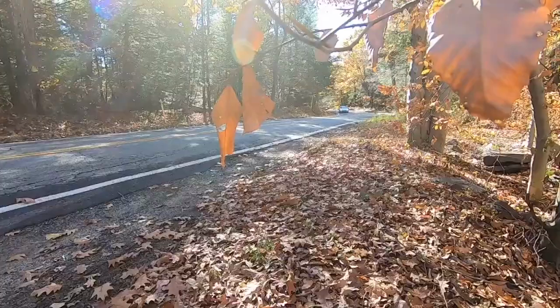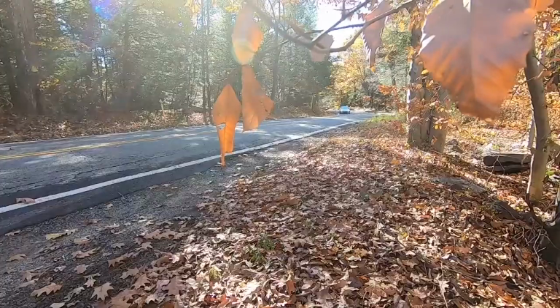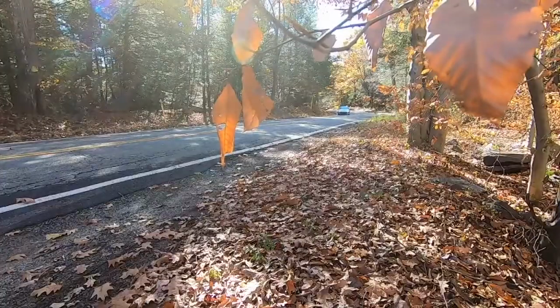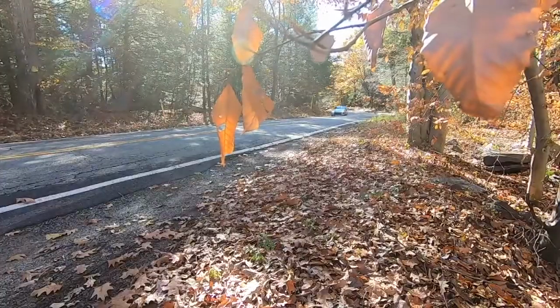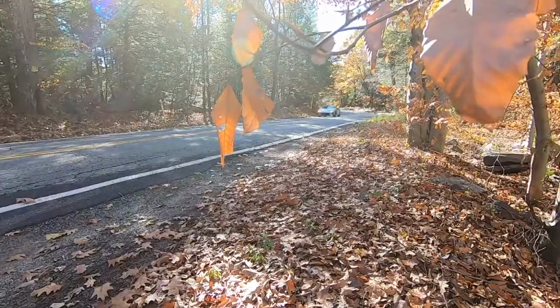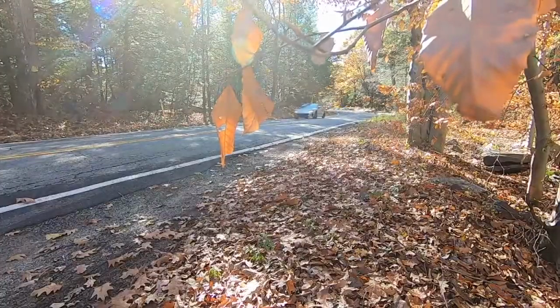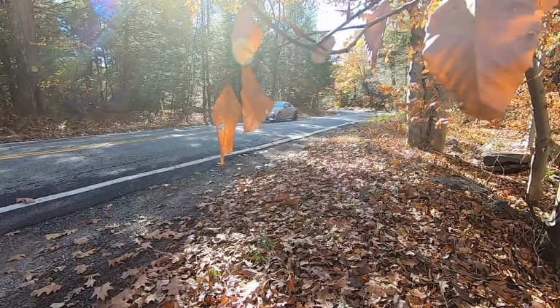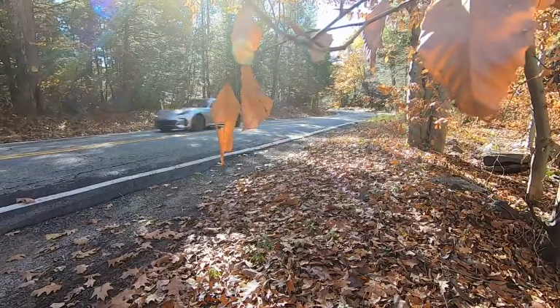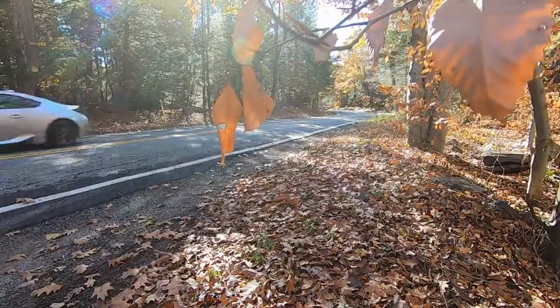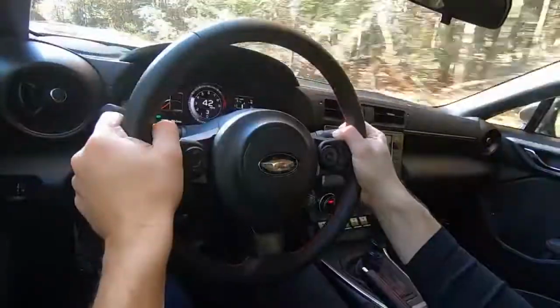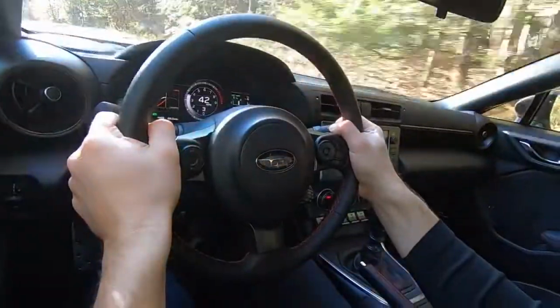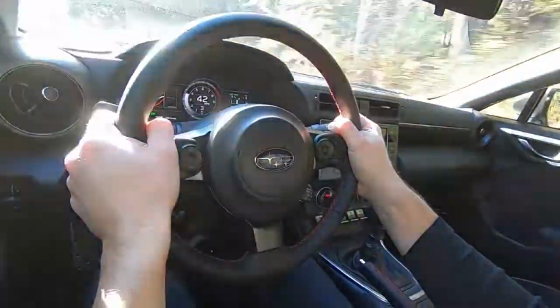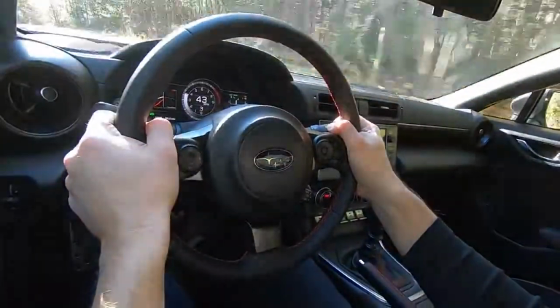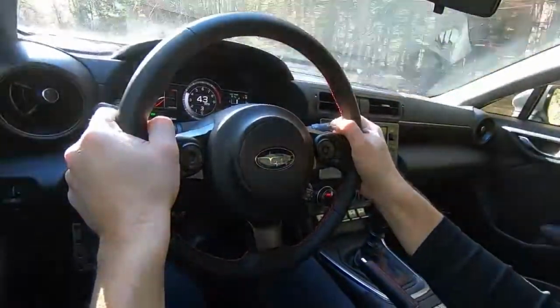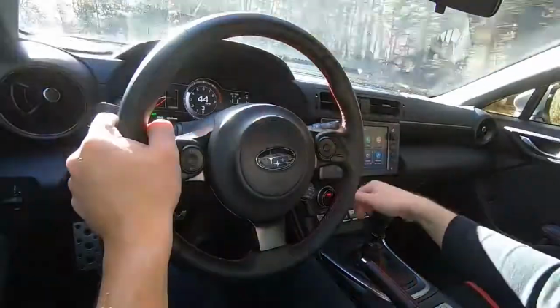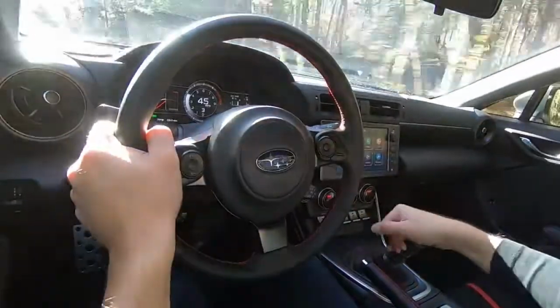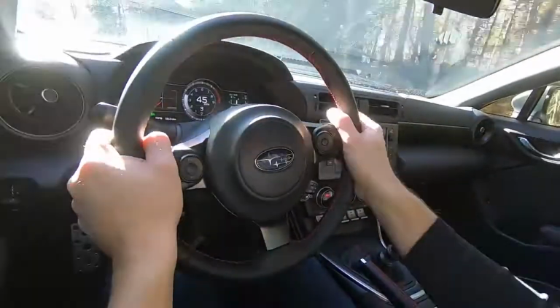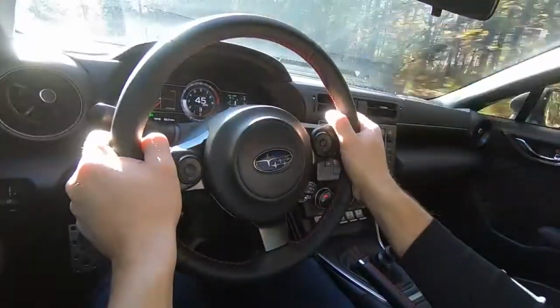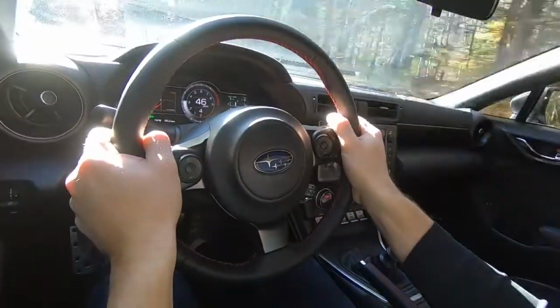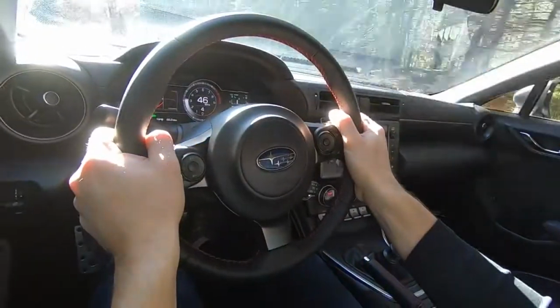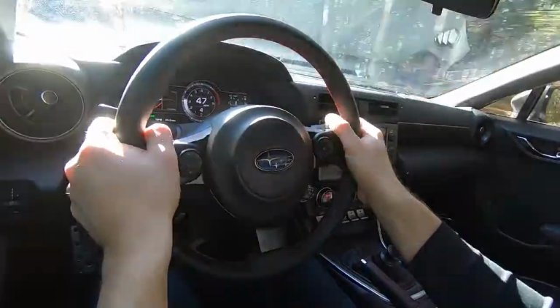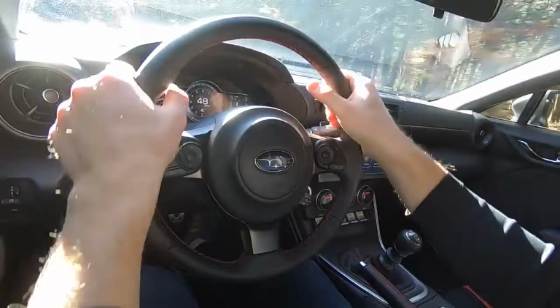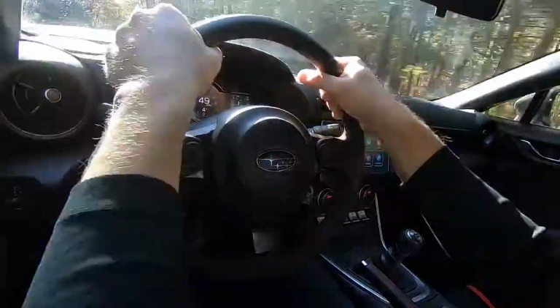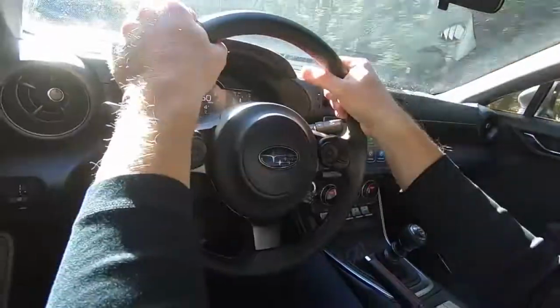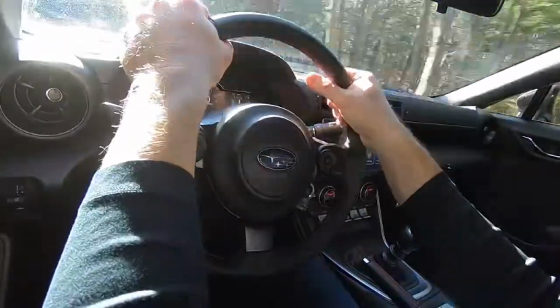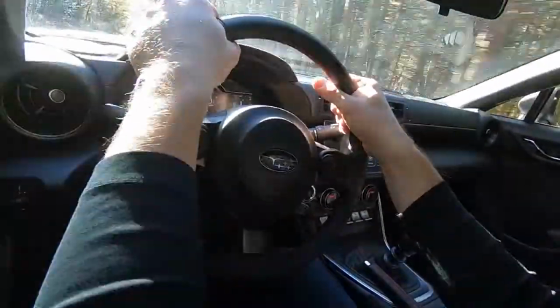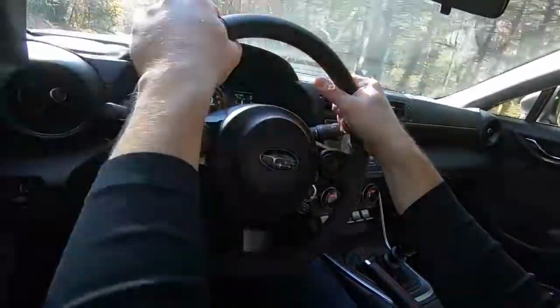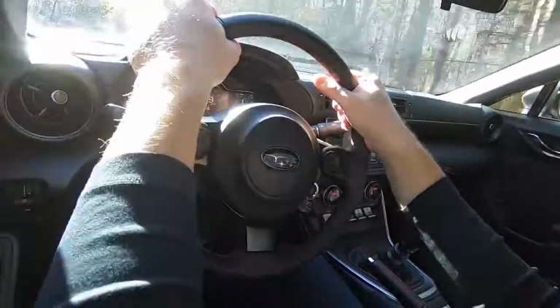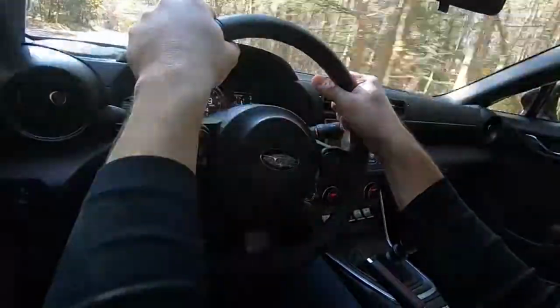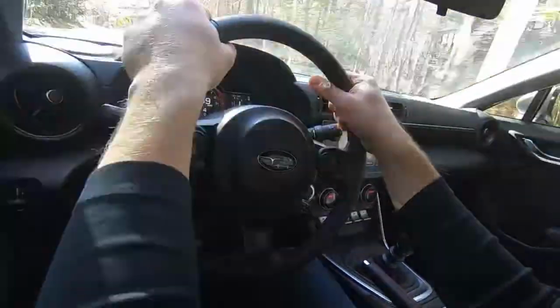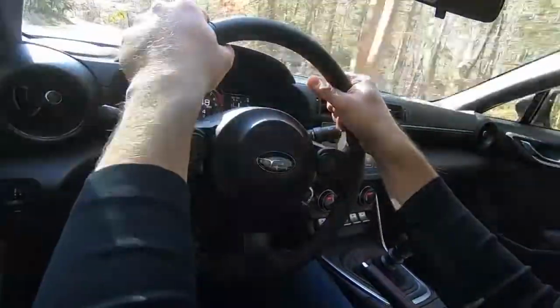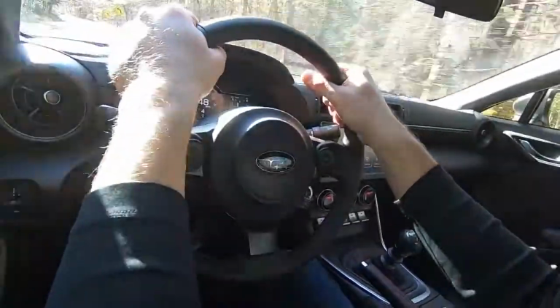The BRZ starts at $29,000 and comes standard with a 6-speed manual transmission, but can be ordered with a 6-speed automatic that brings with it automatic emergency brakes and adaptive cruise control for $1,600 more.